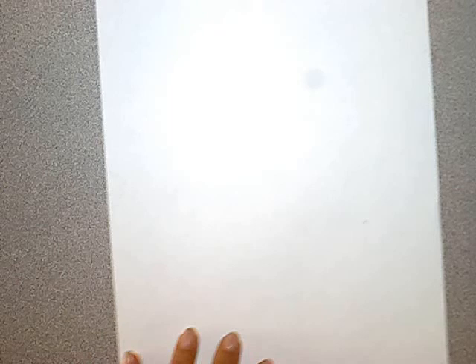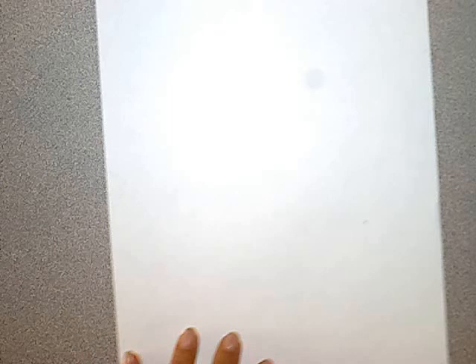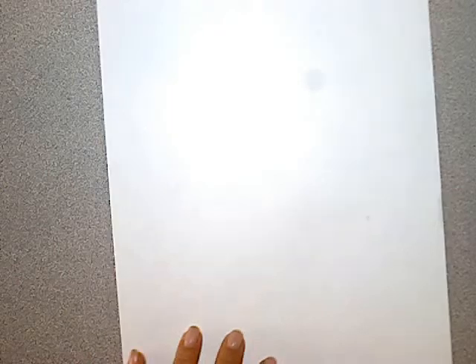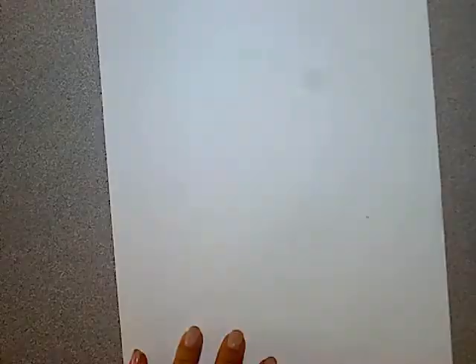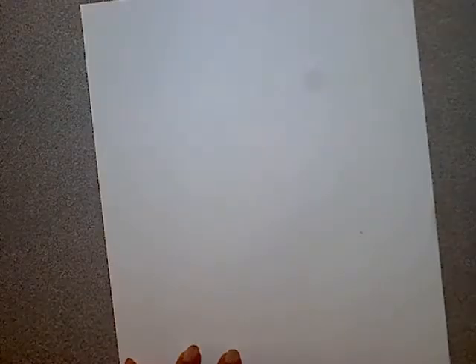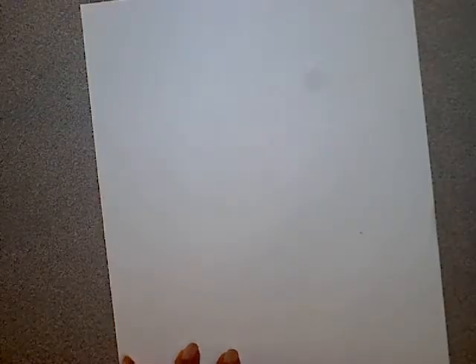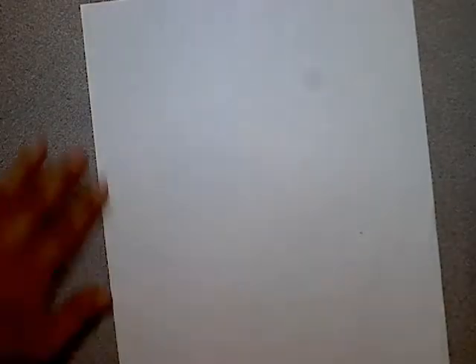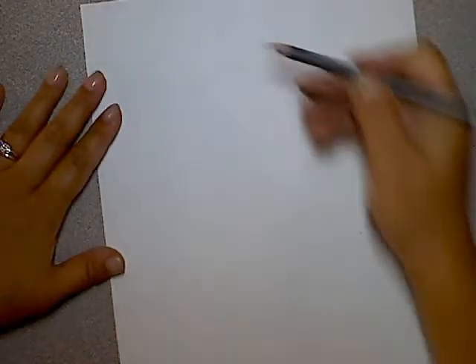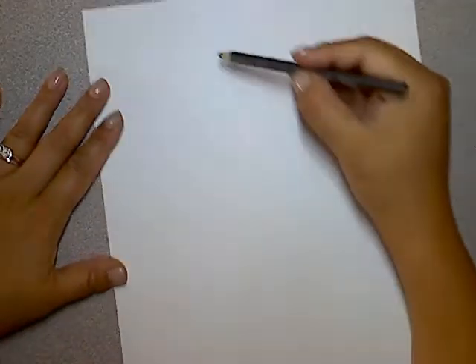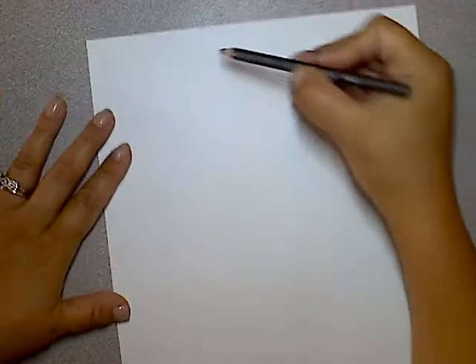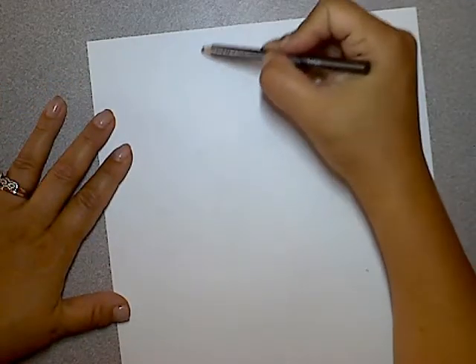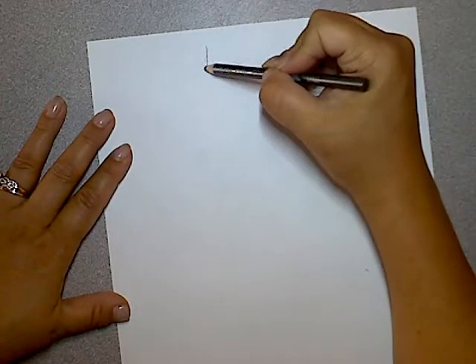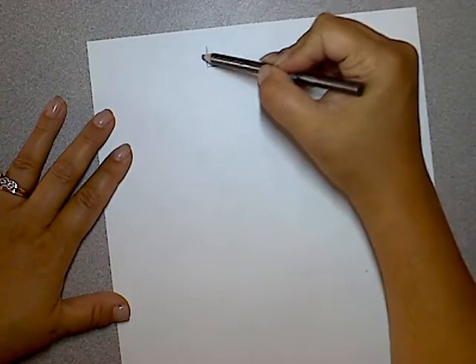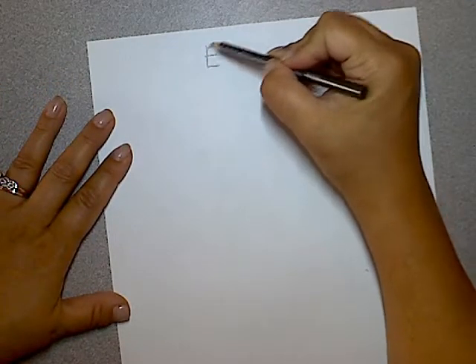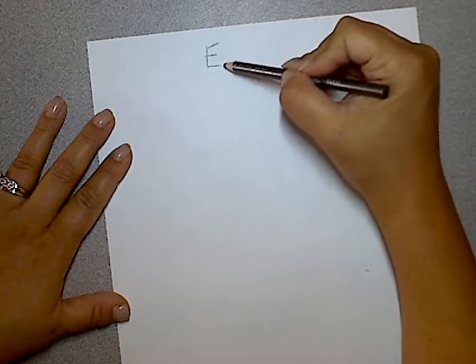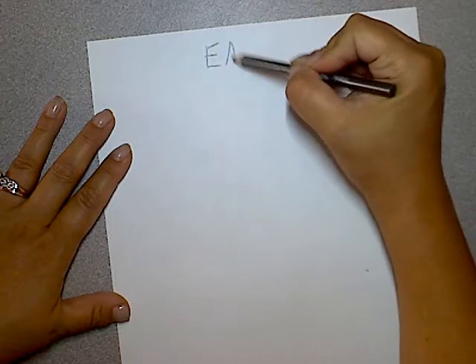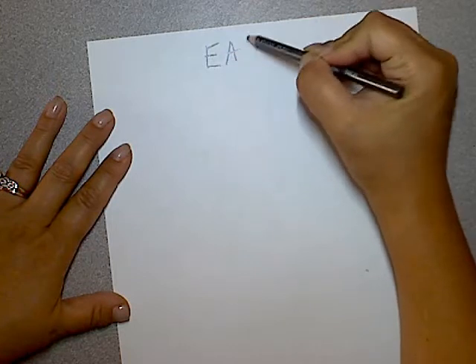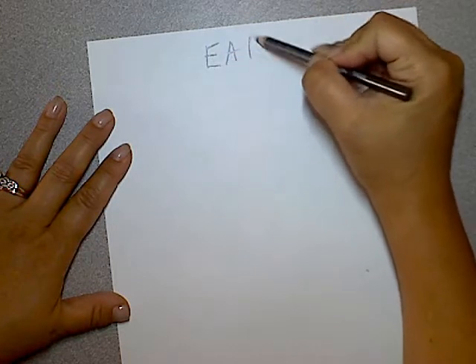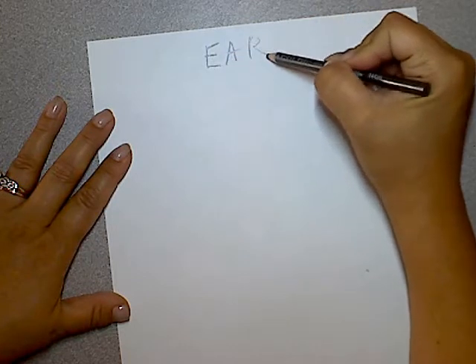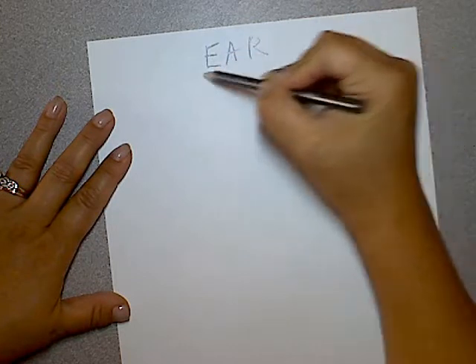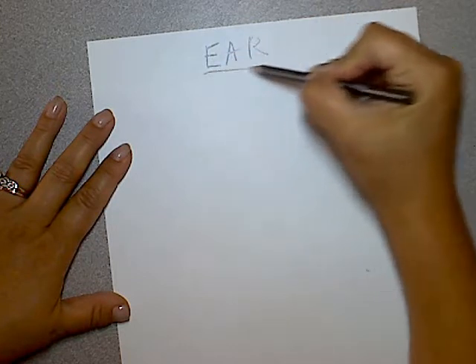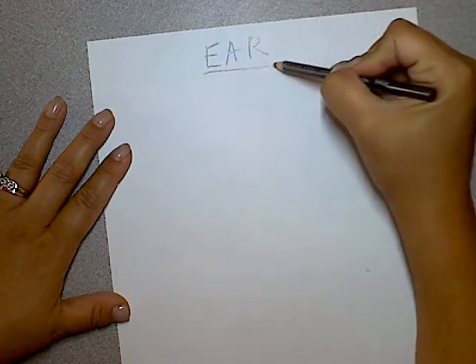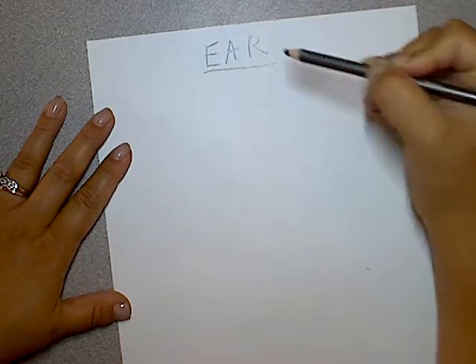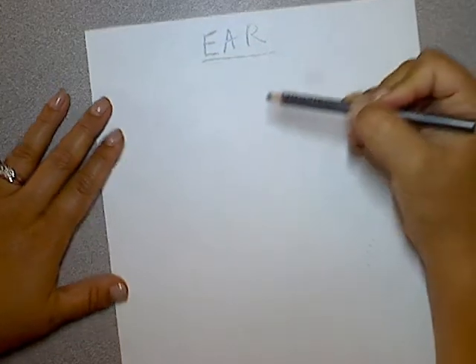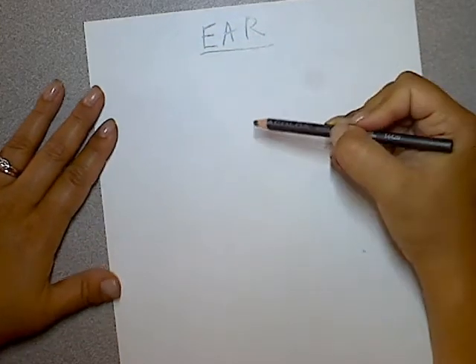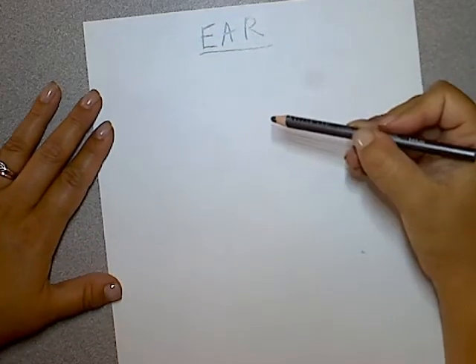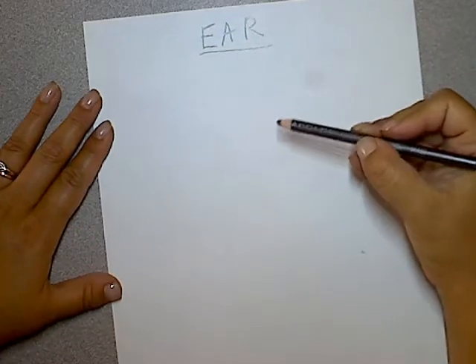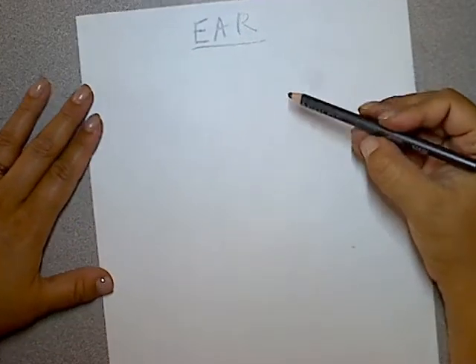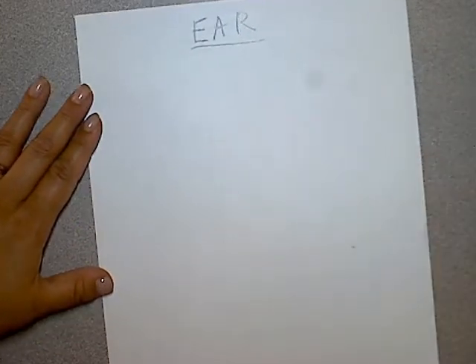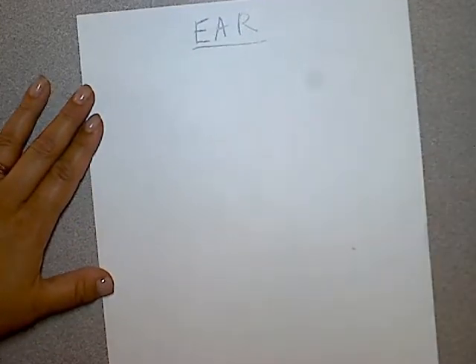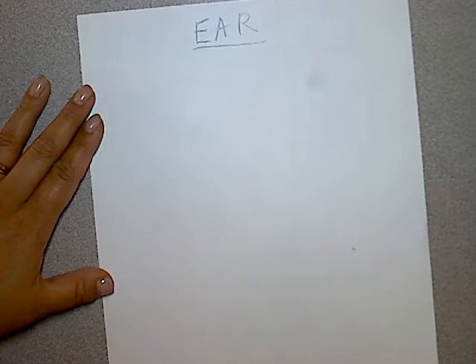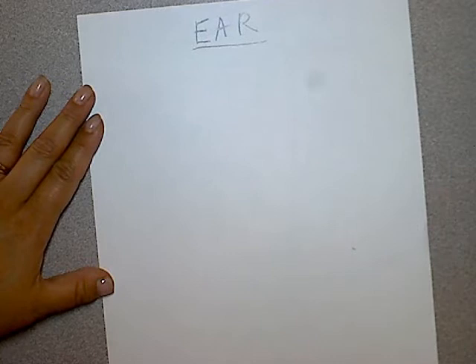Let's go over some key points about the ear so we can easily draw the angle. Let's get started and talk about the process along the way. So let's start this ear and begin with the side view.